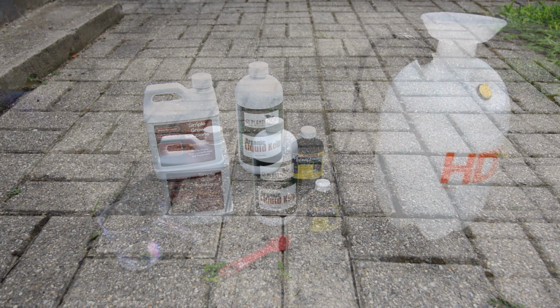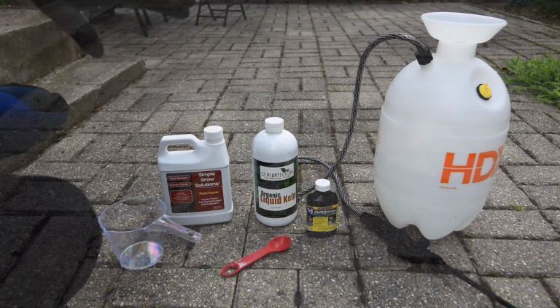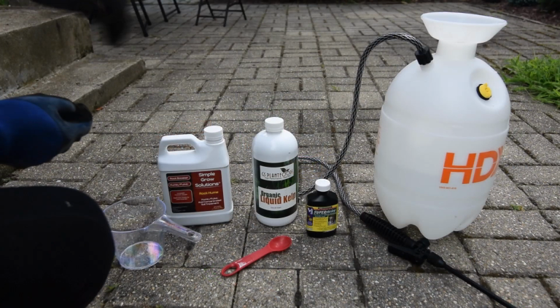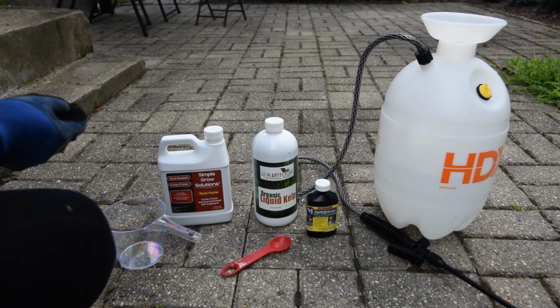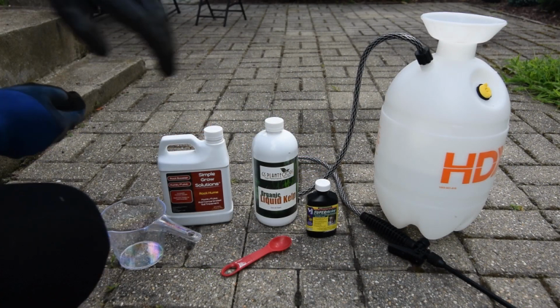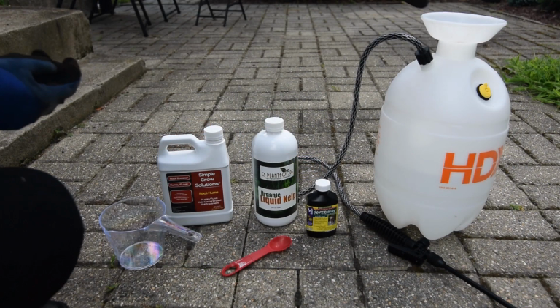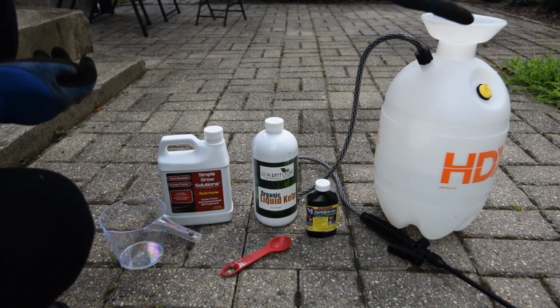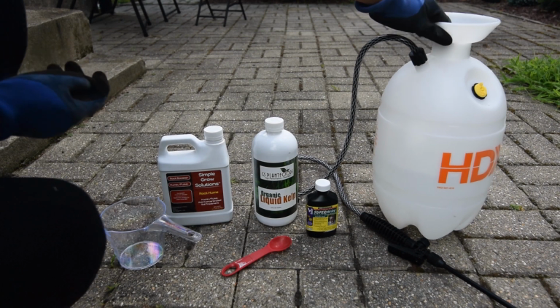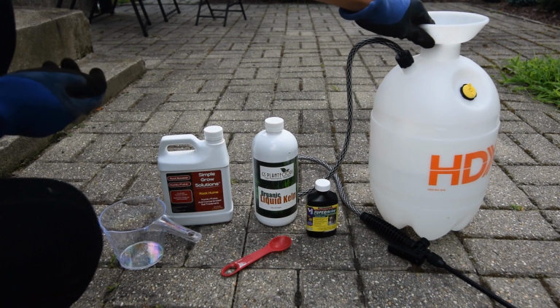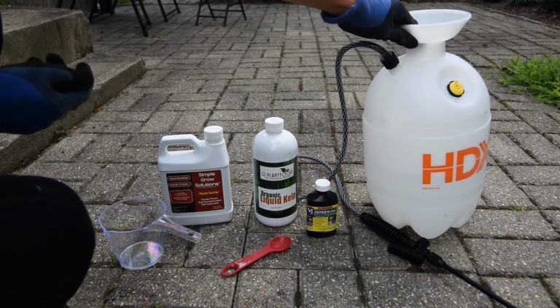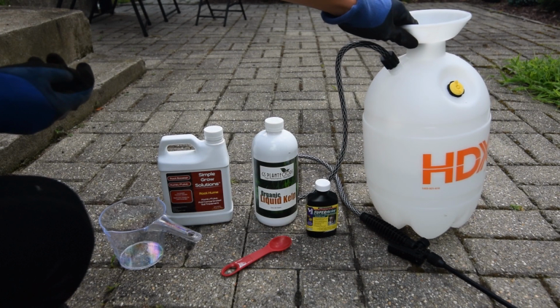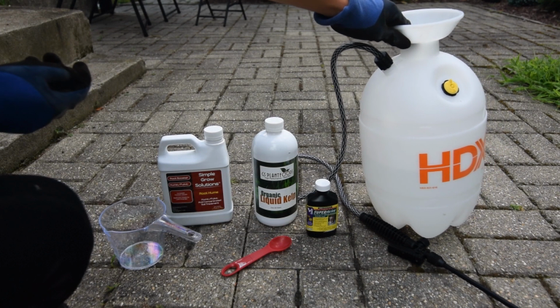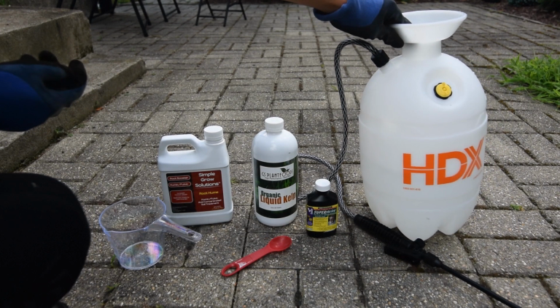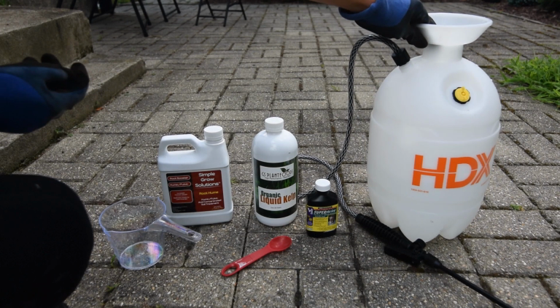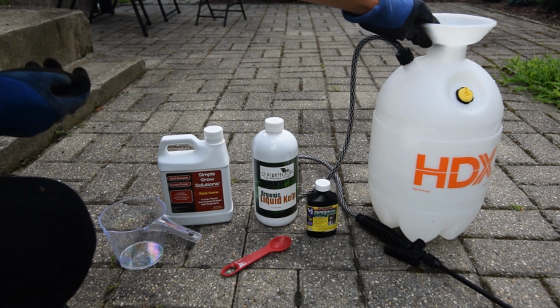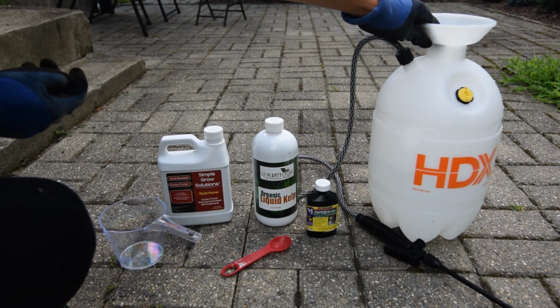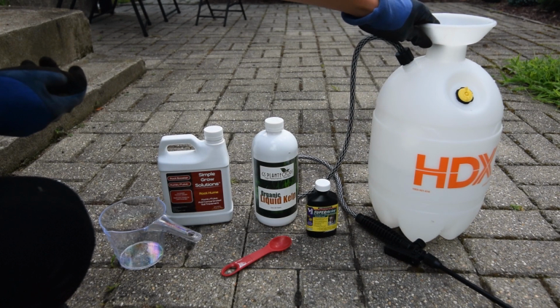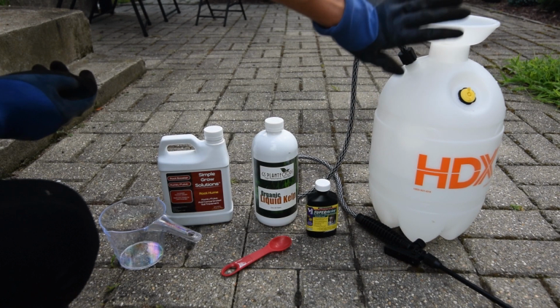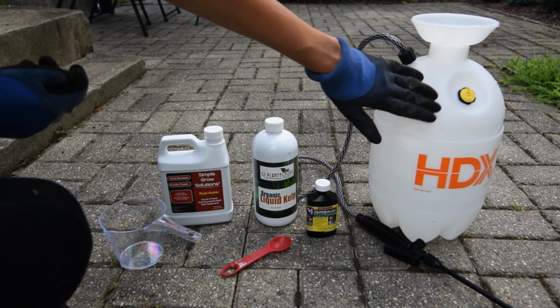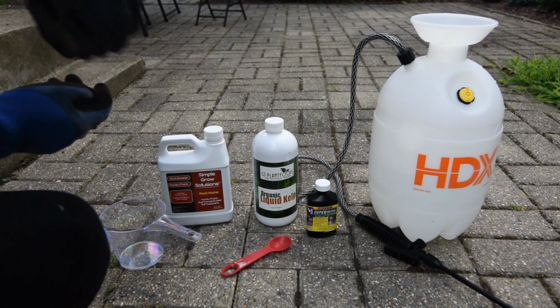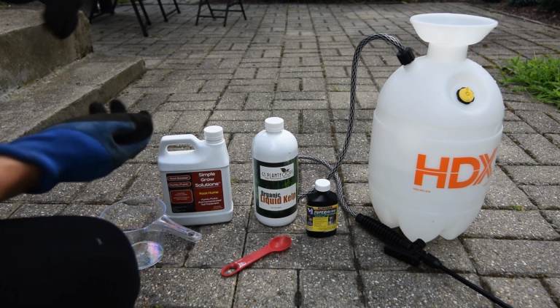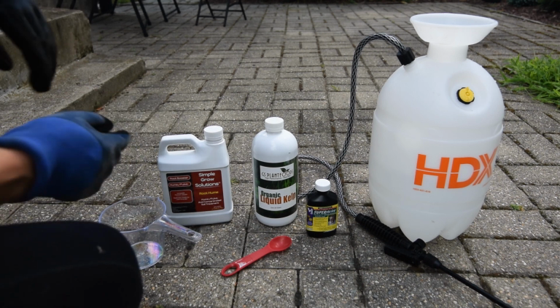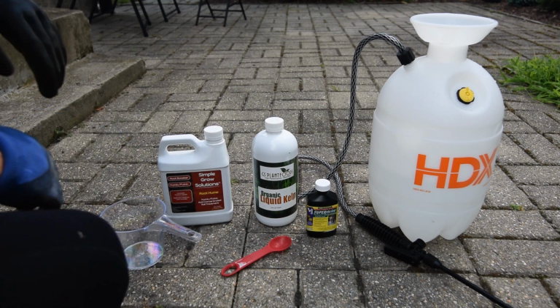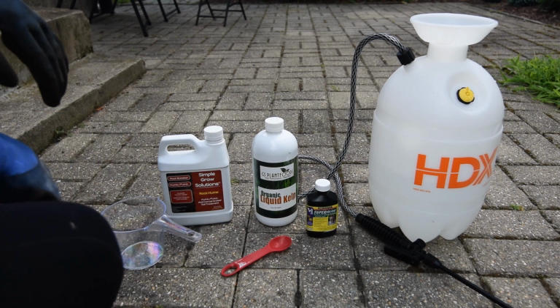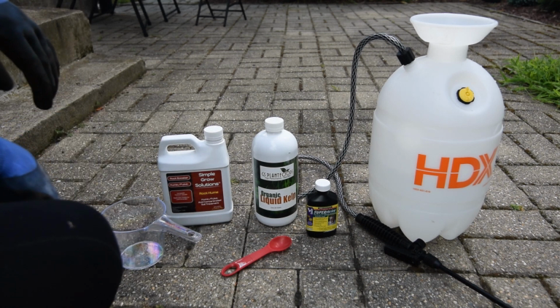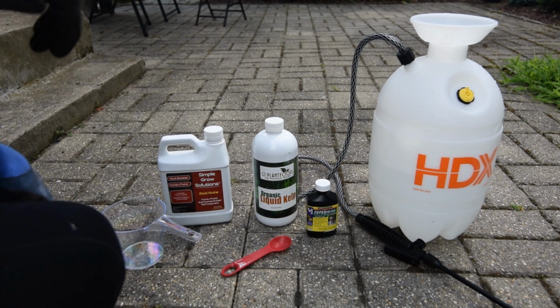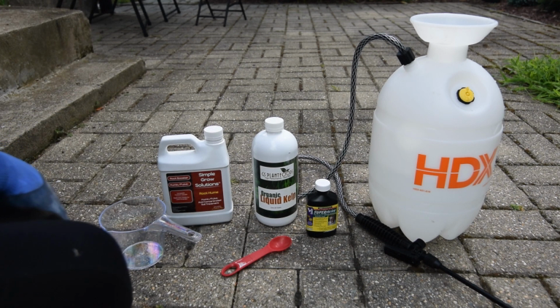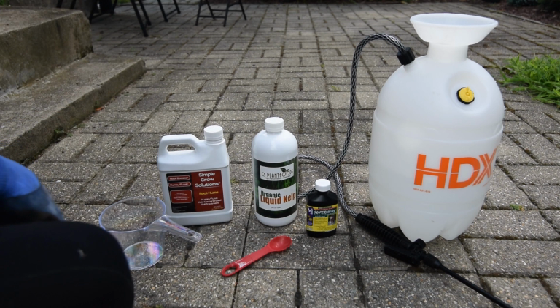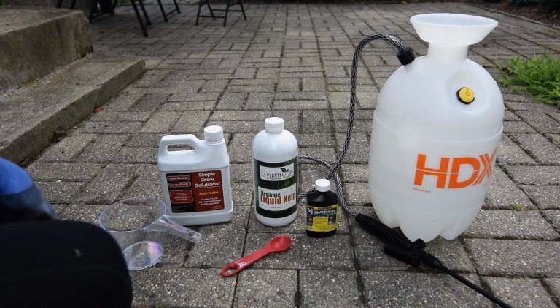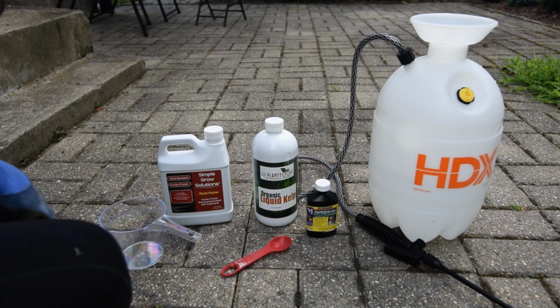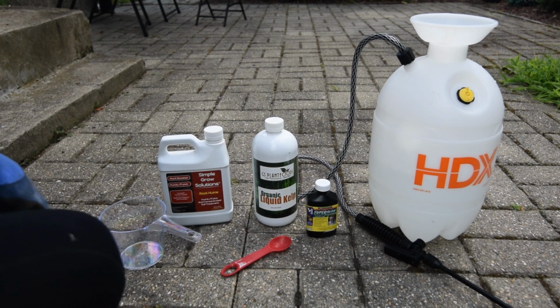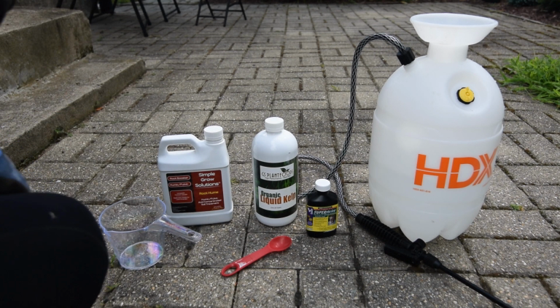I'm going to mix all of these ingredients into a two-gallon pump sprayer. This is just a generic one that you can get at Home Depot — I think it was about 15 bucks. I'll put a link to it down in the description below.